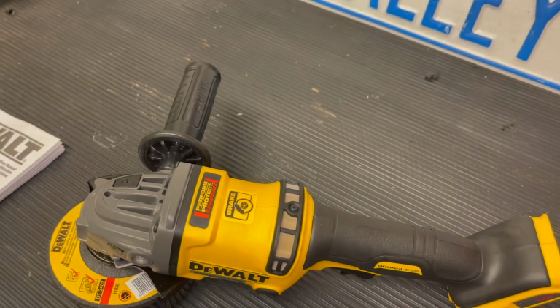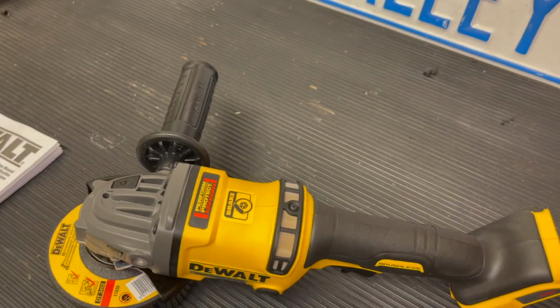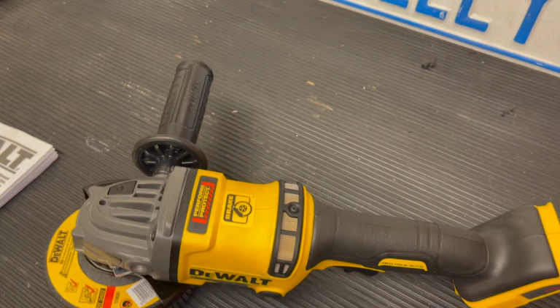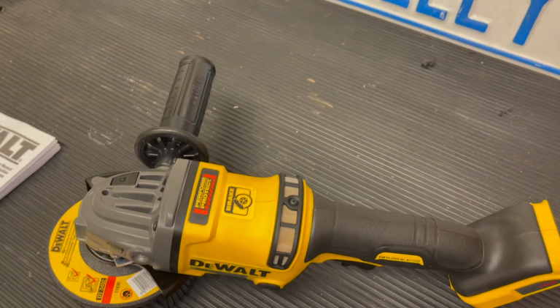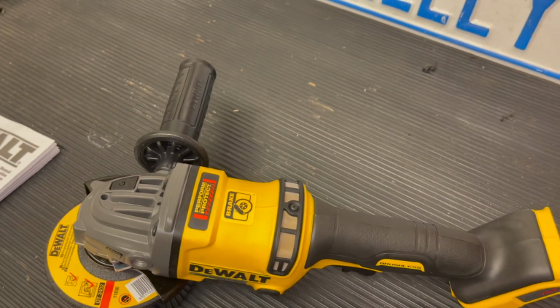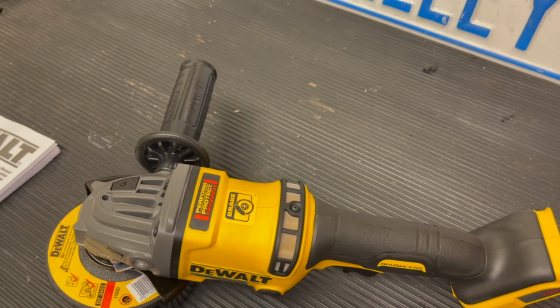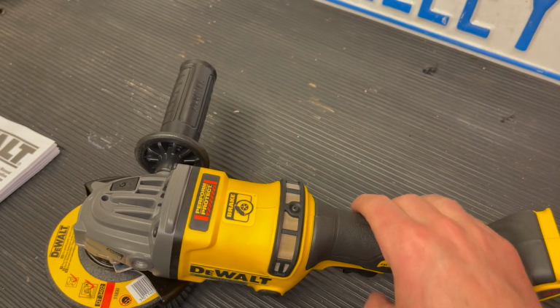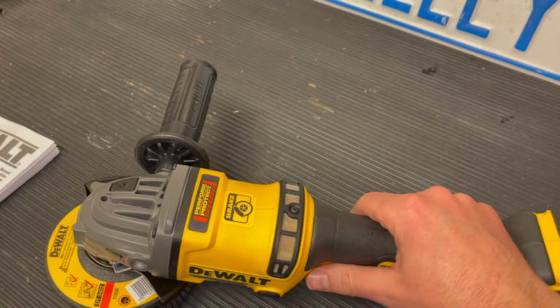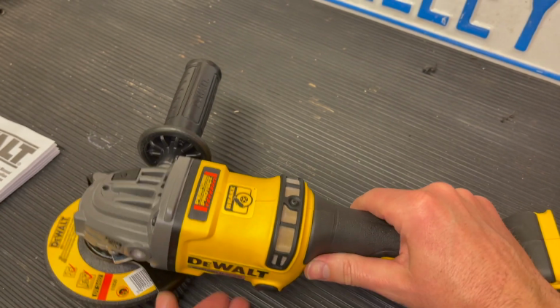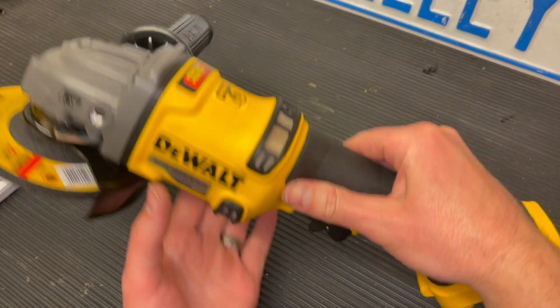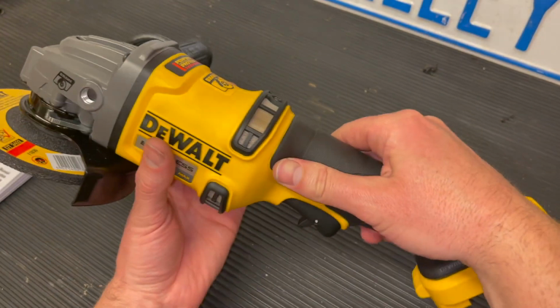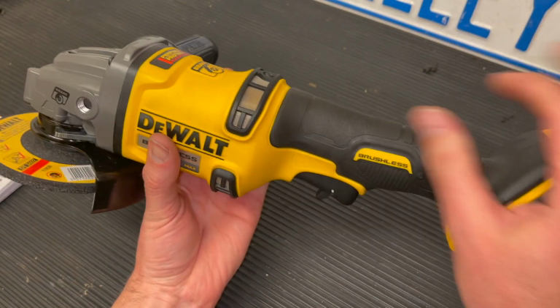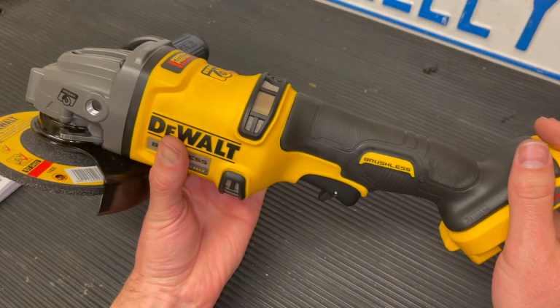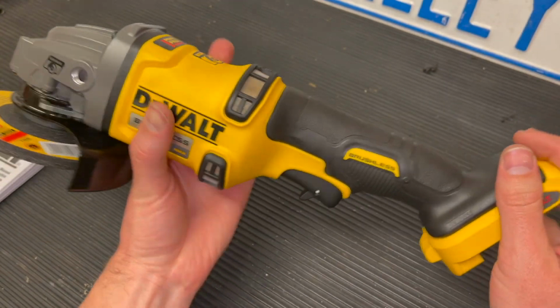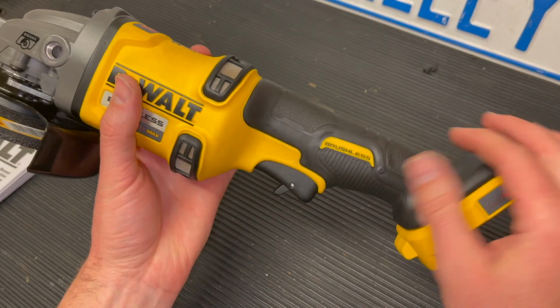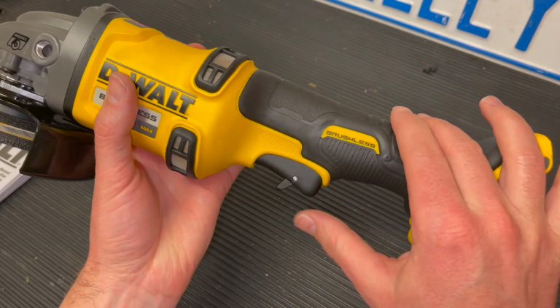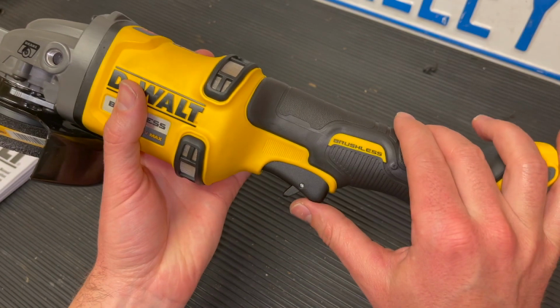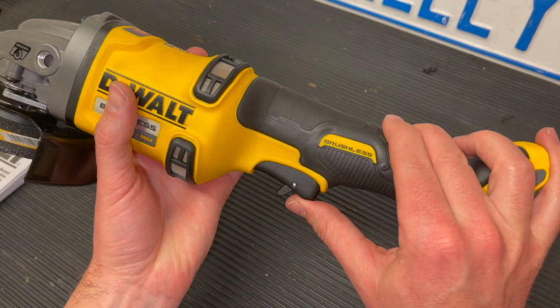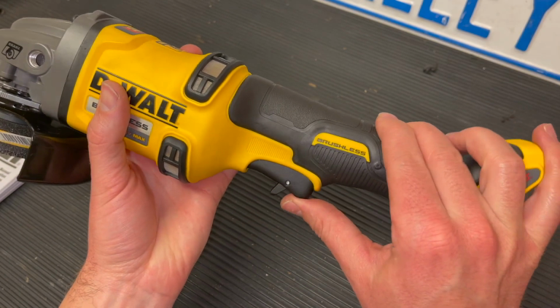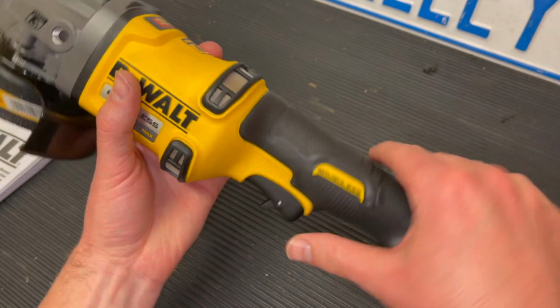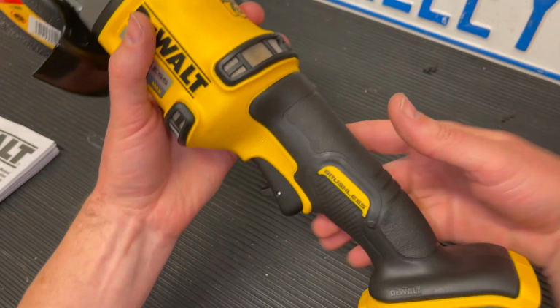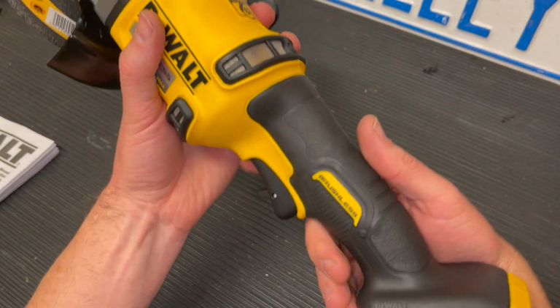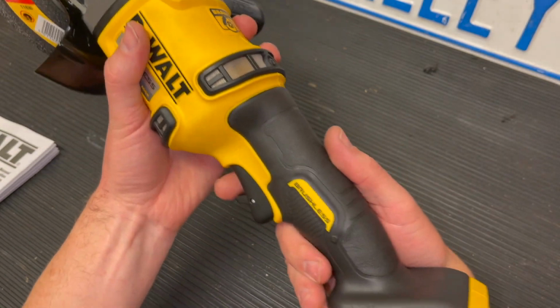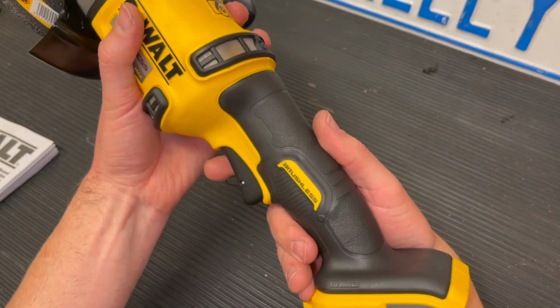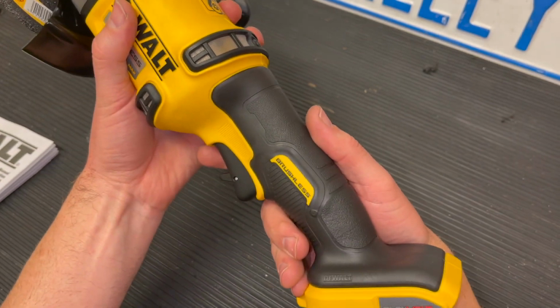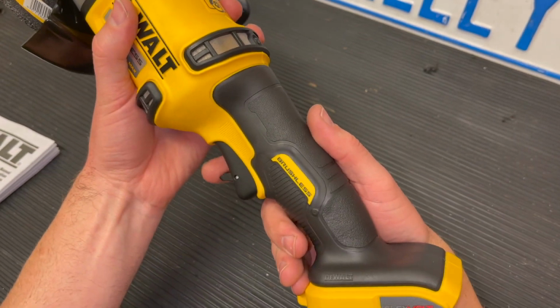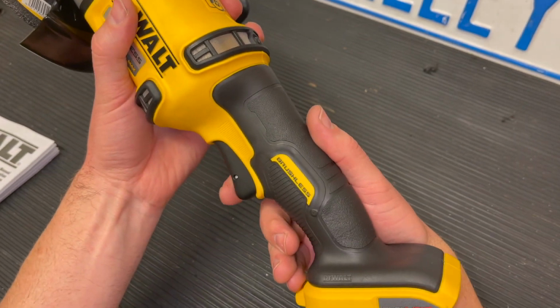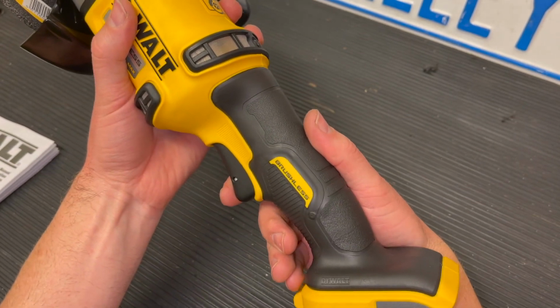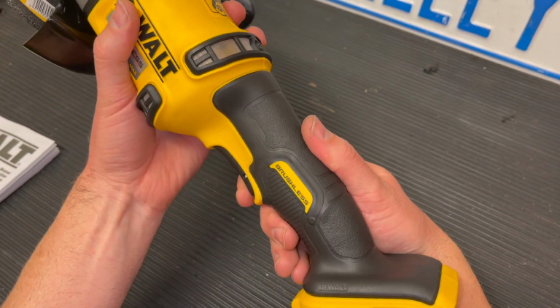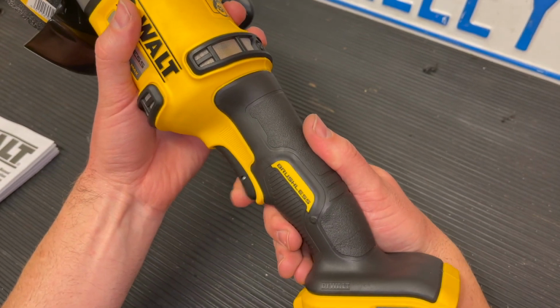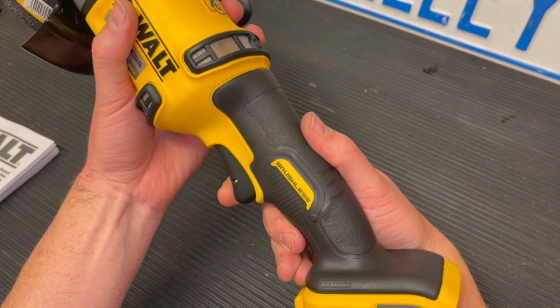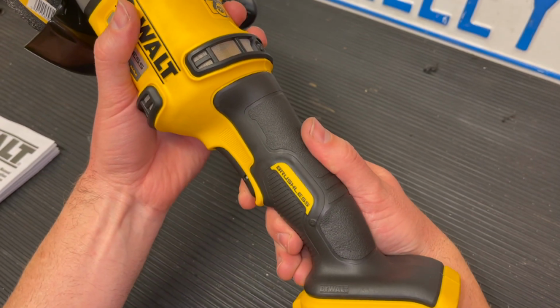Looking at the machine again real quick — the trigger switch has a lock-off lever, so it will not operate until you push down on that and then click it on. Please read through the manual; this video is just to show you some of the basics.